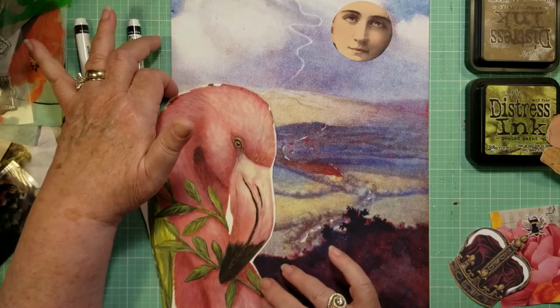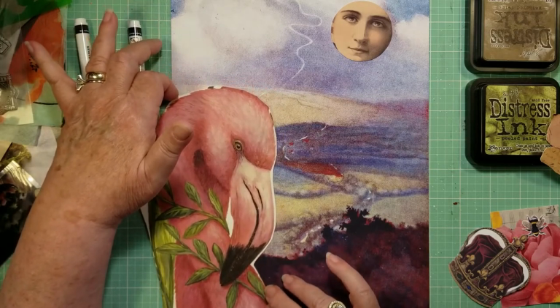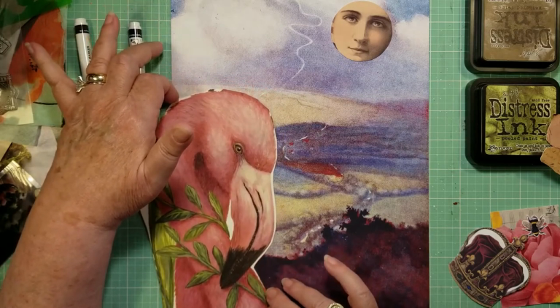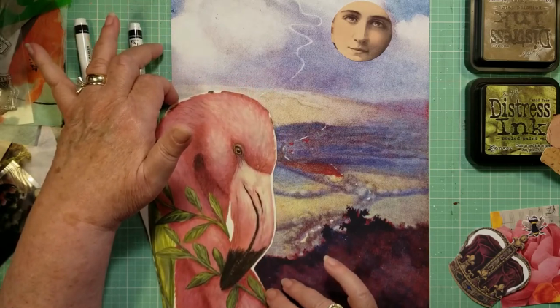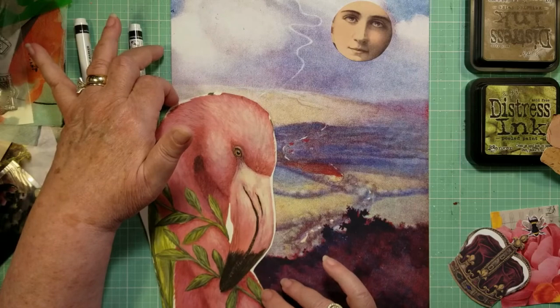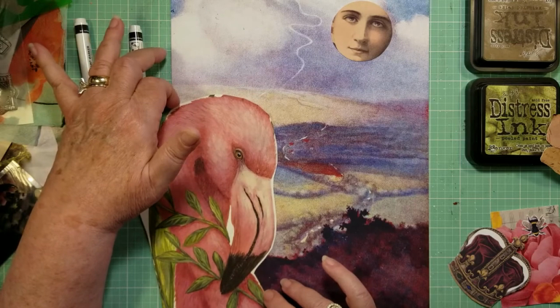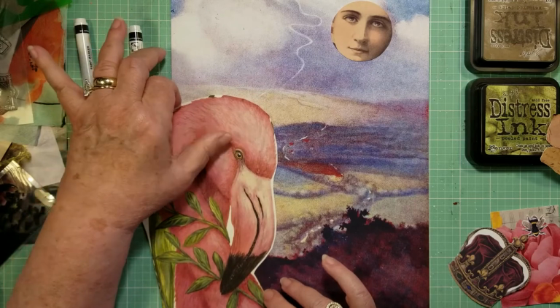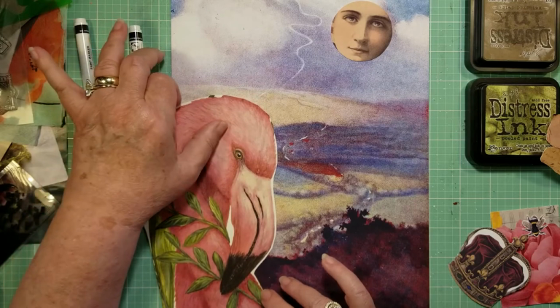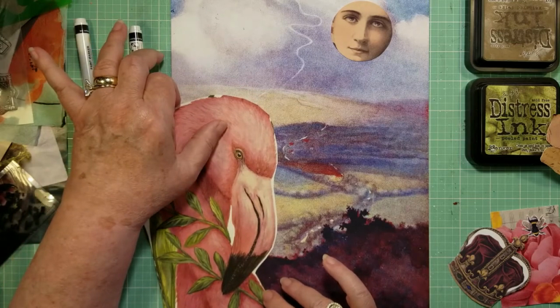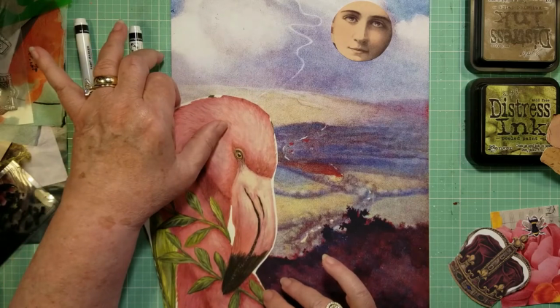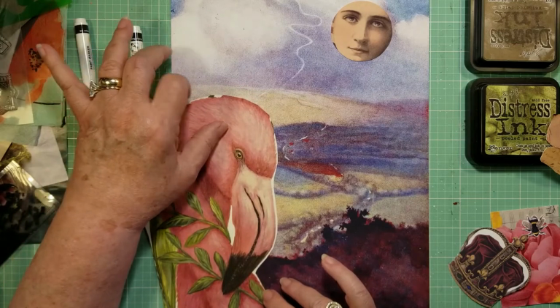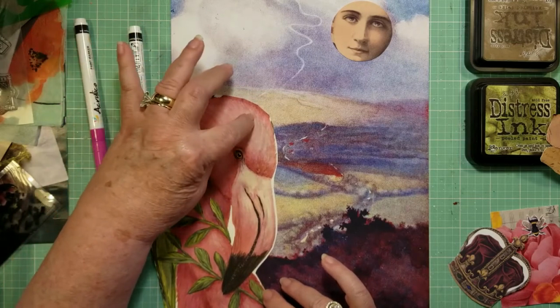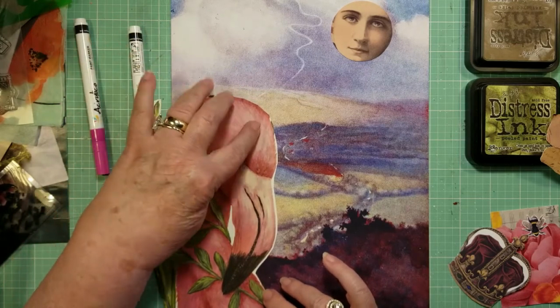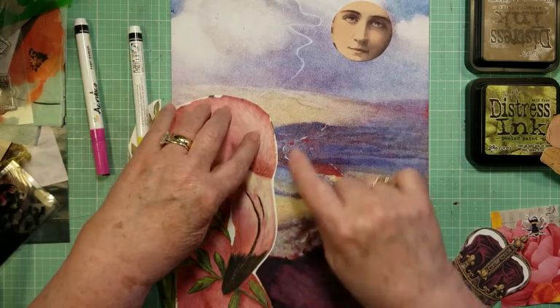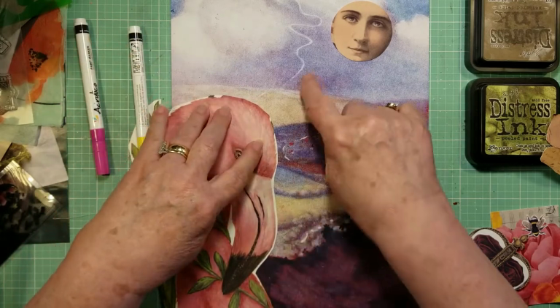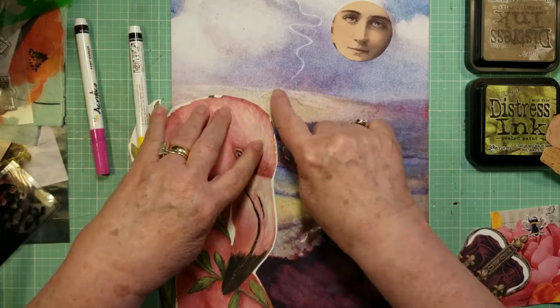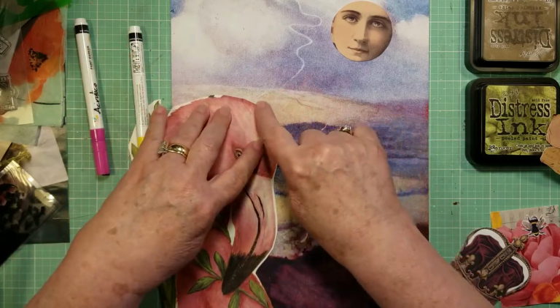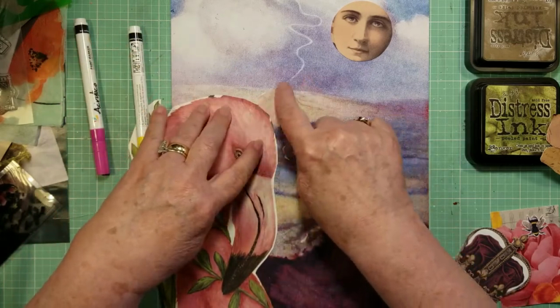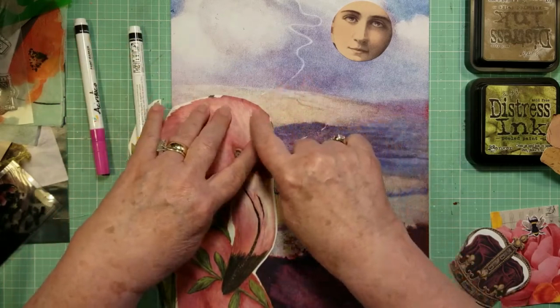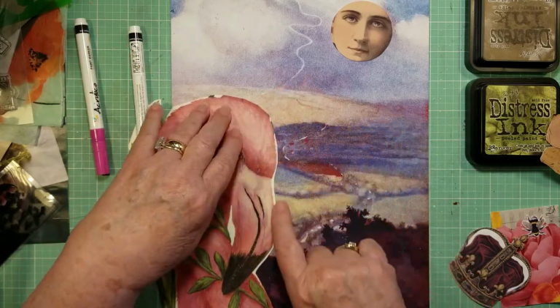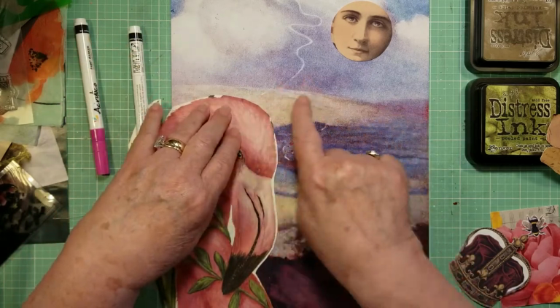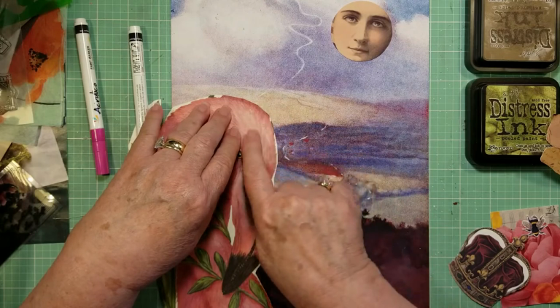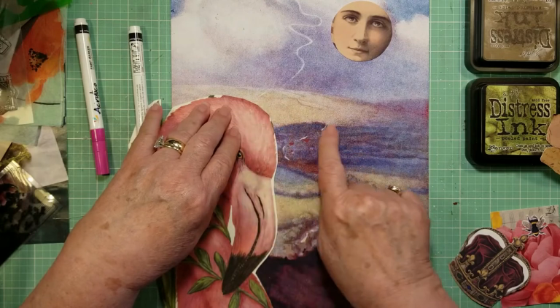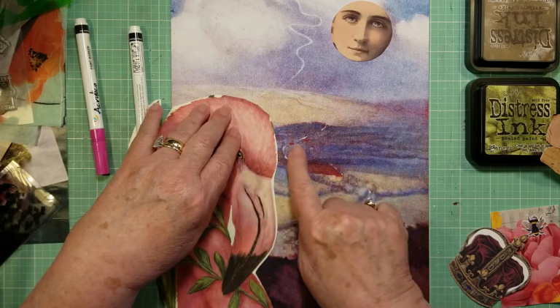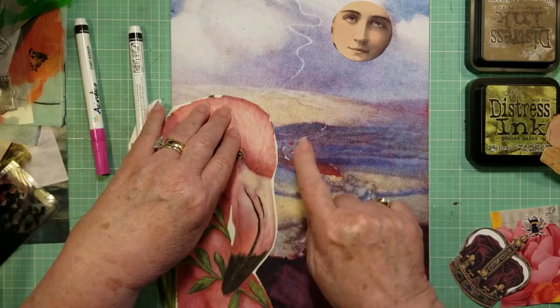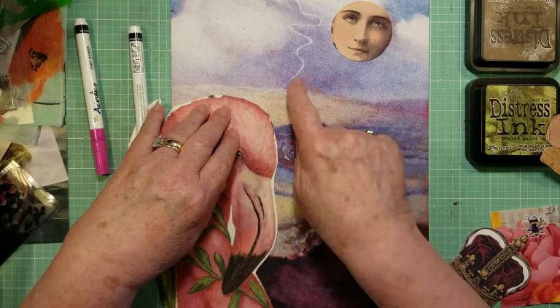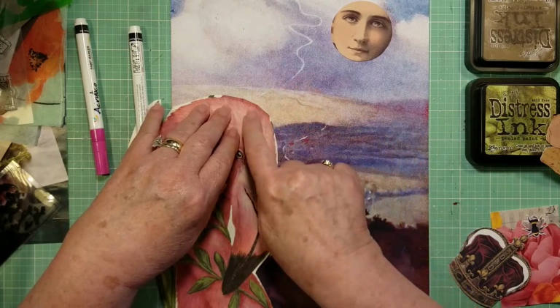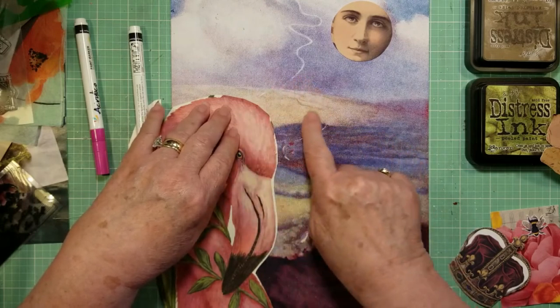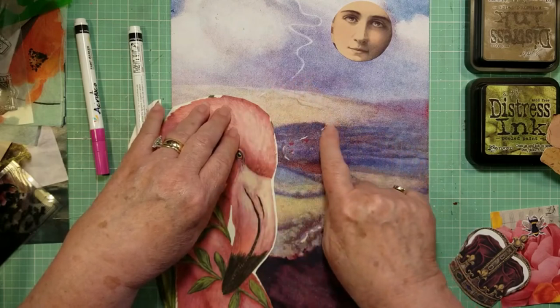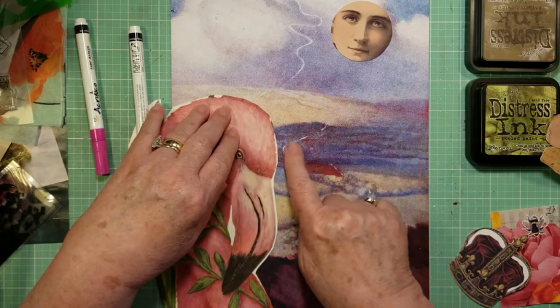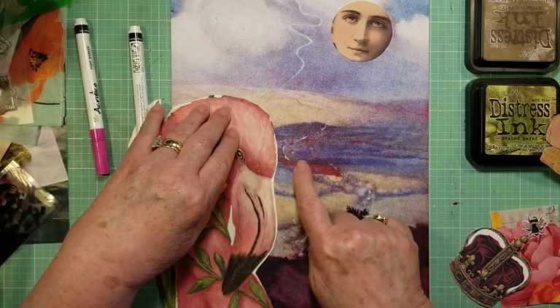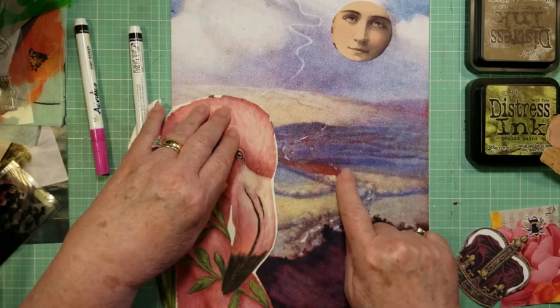So I may move him down a little bit so you can see that road continuing, and then your eye will finish it.